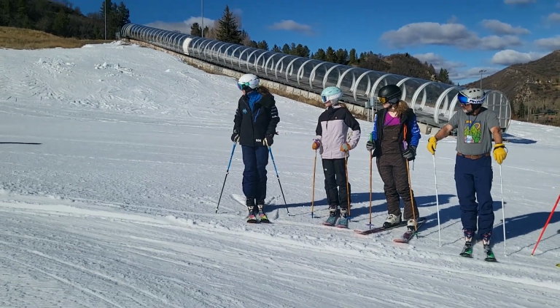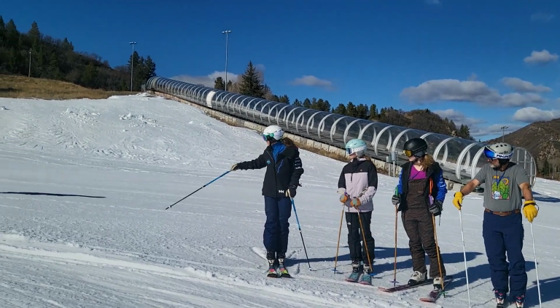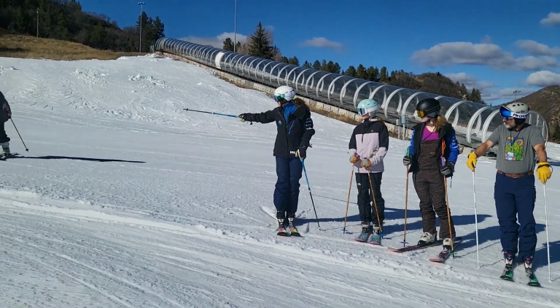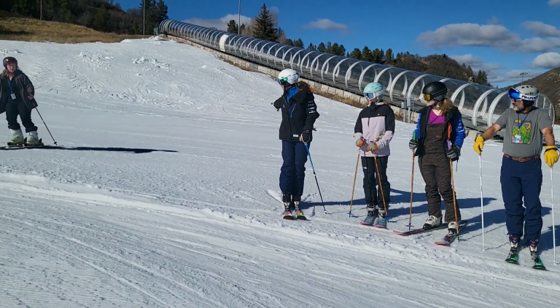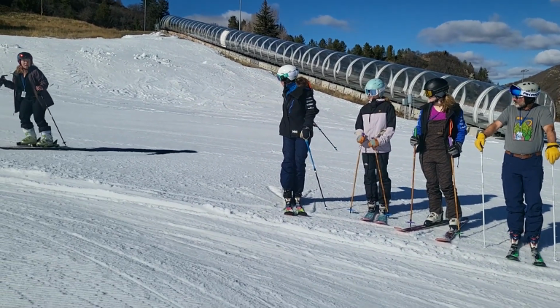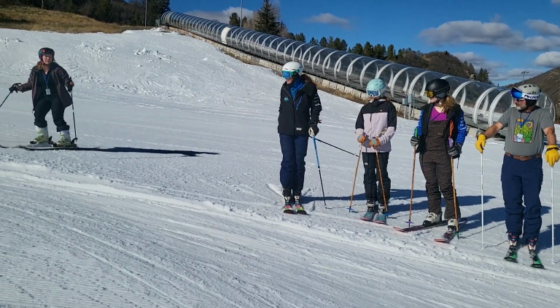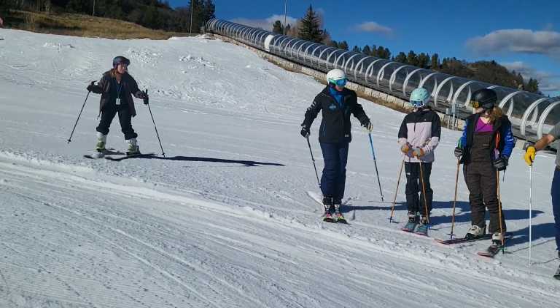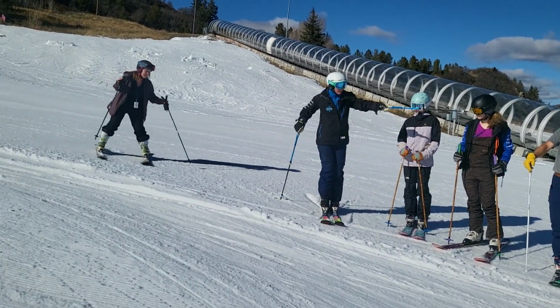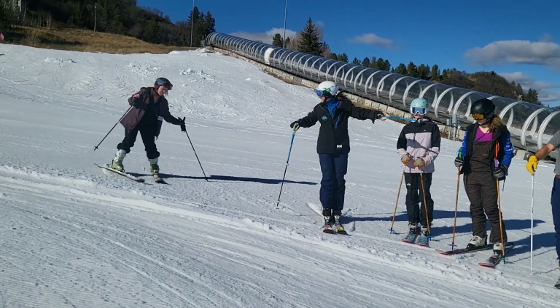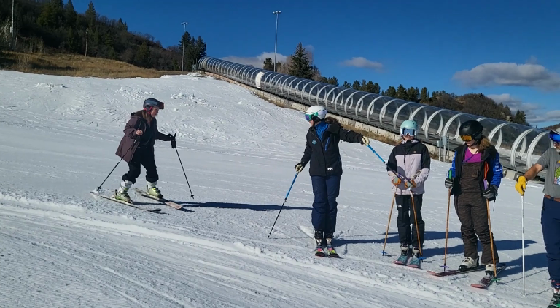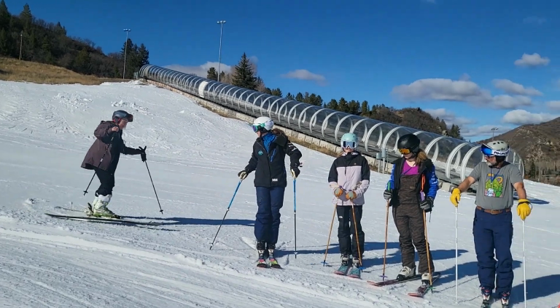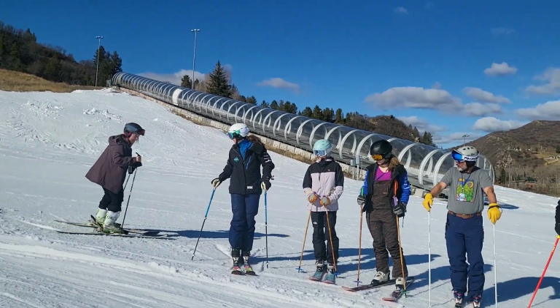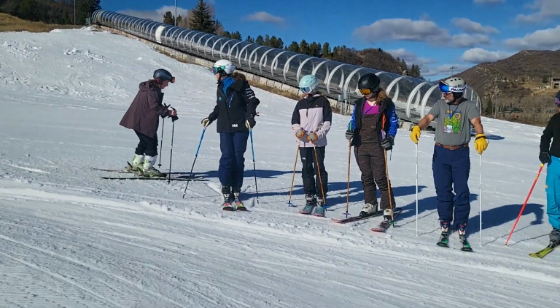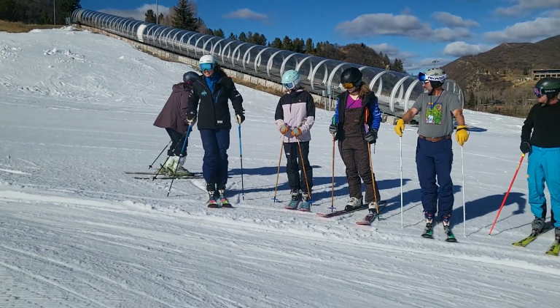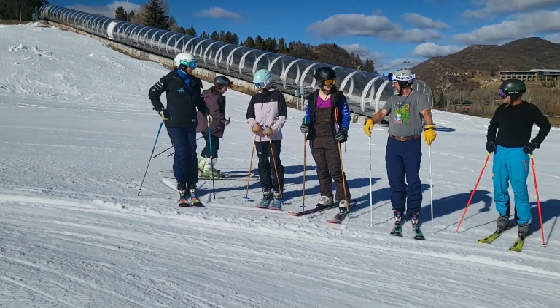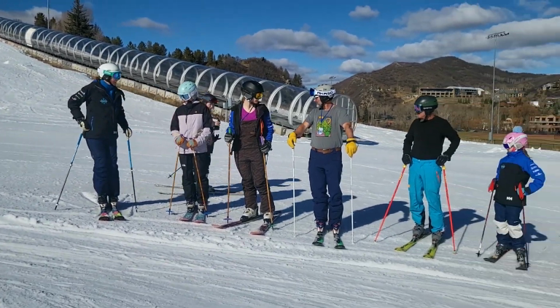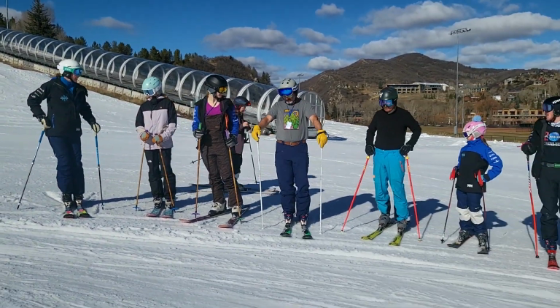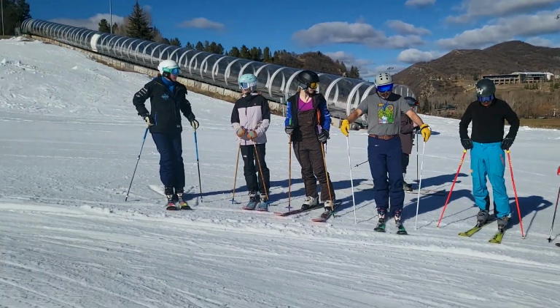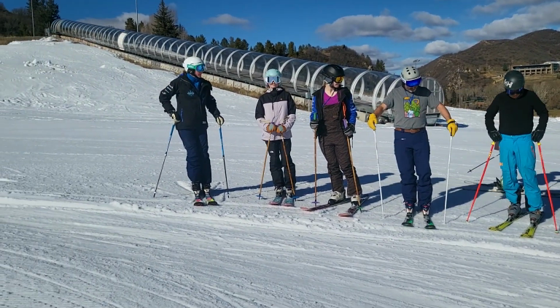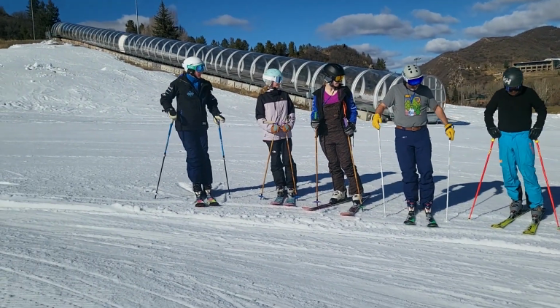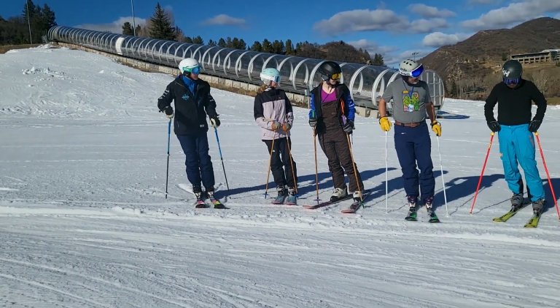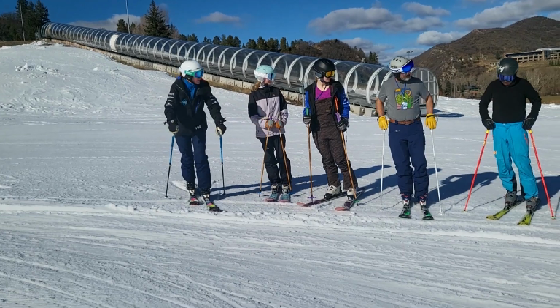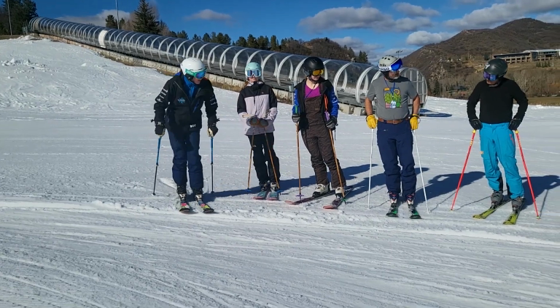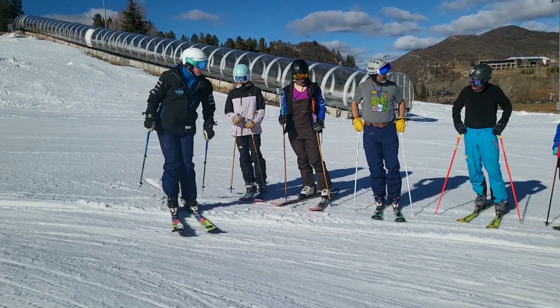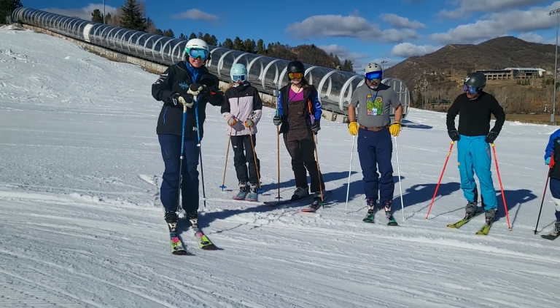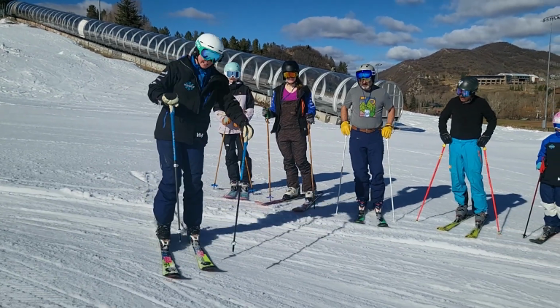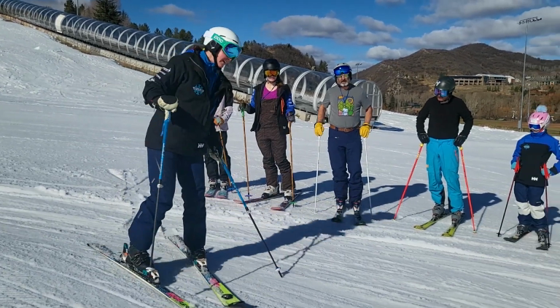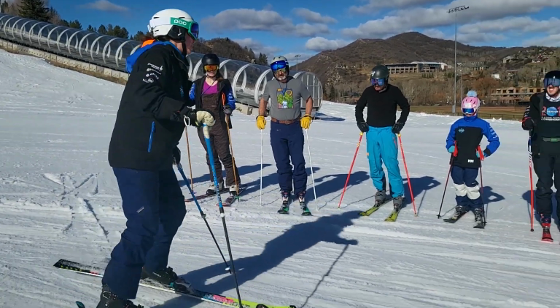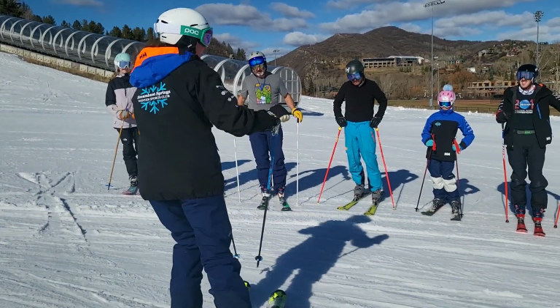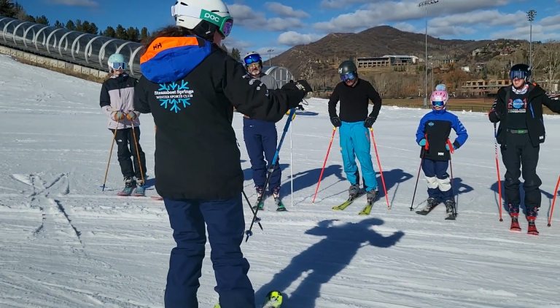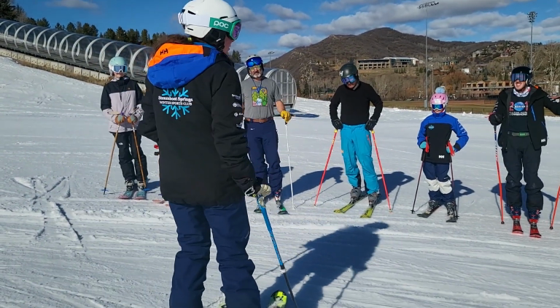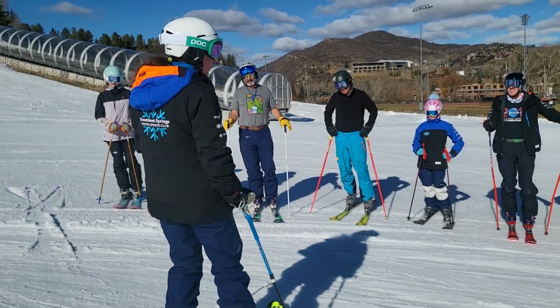Alright, ski below the group and let's park the bus. Now I can get back out and talk to my group. Good job you guys.